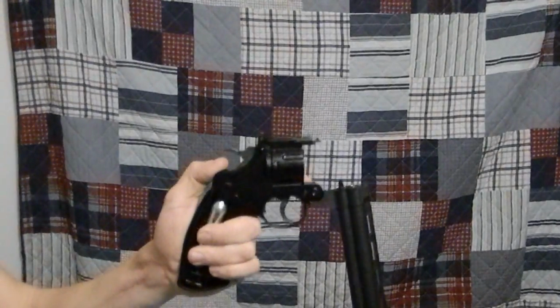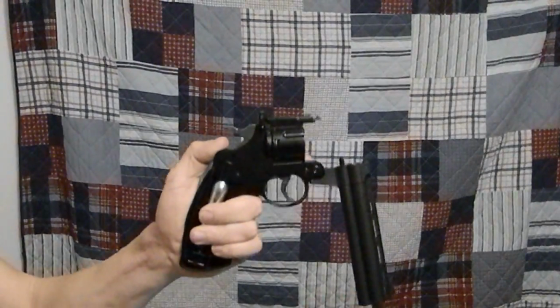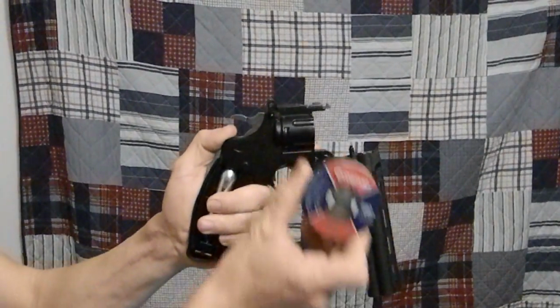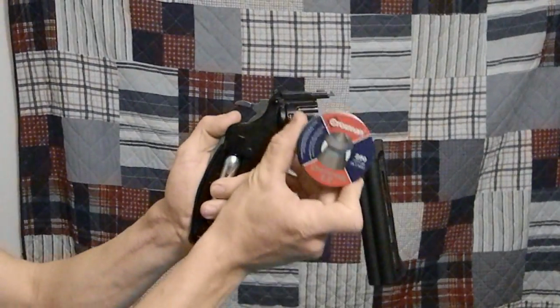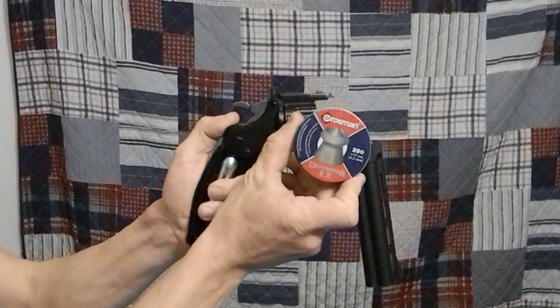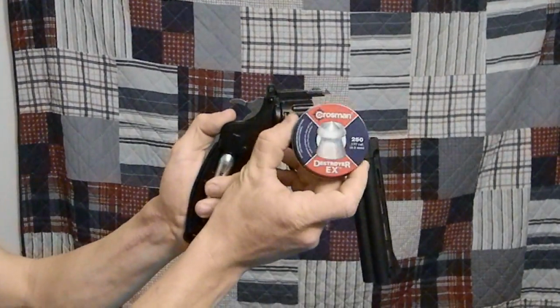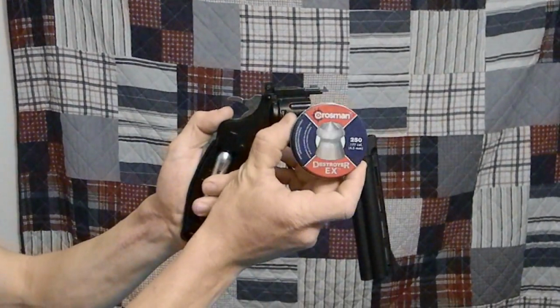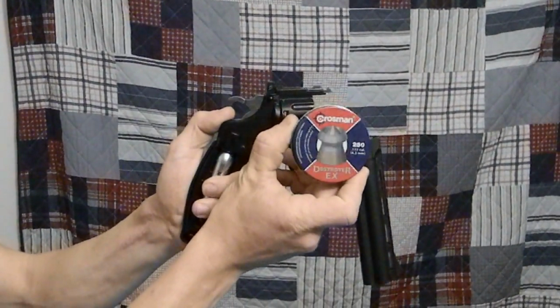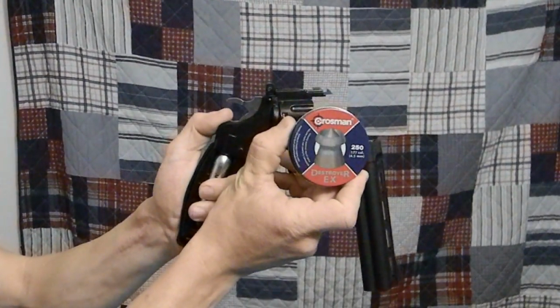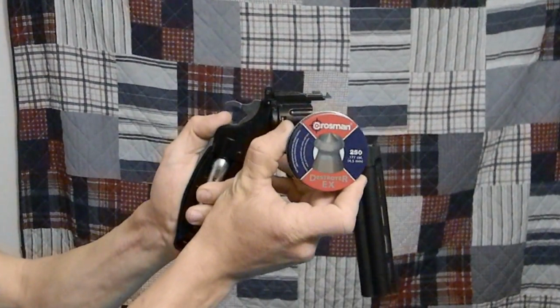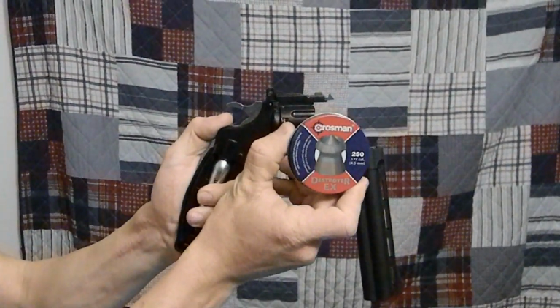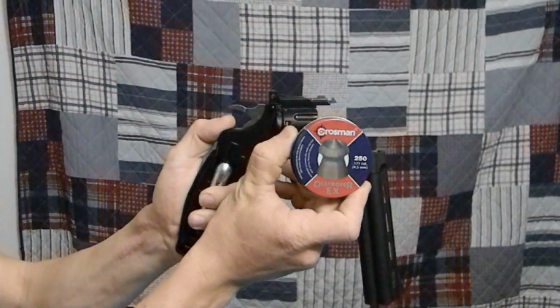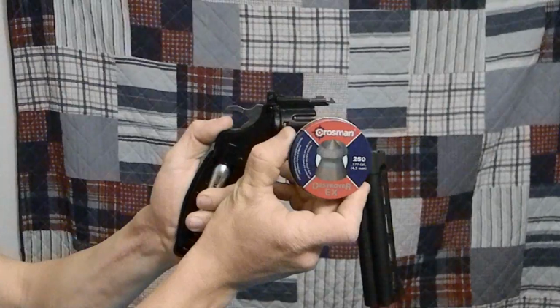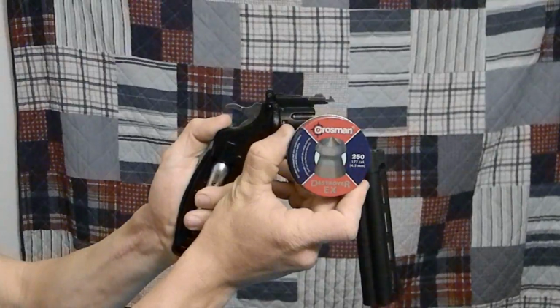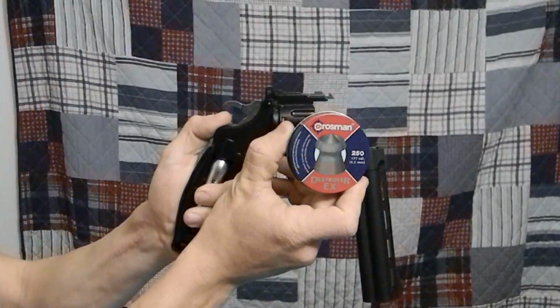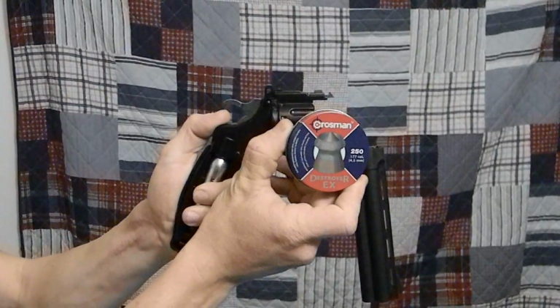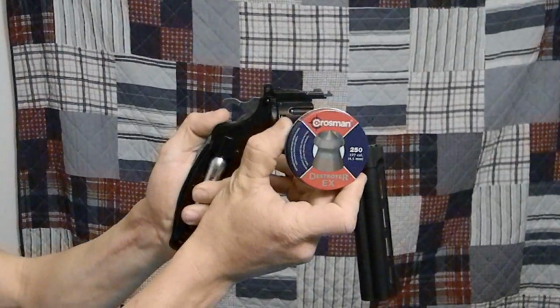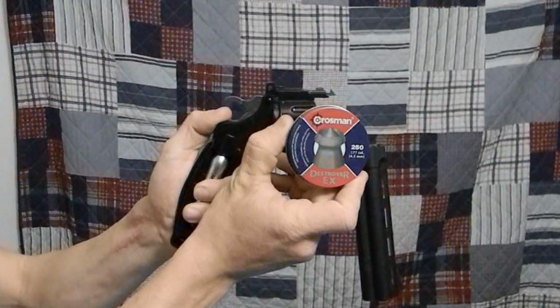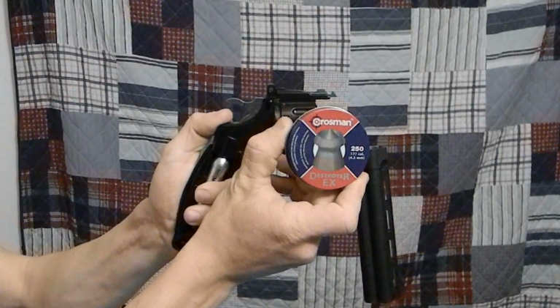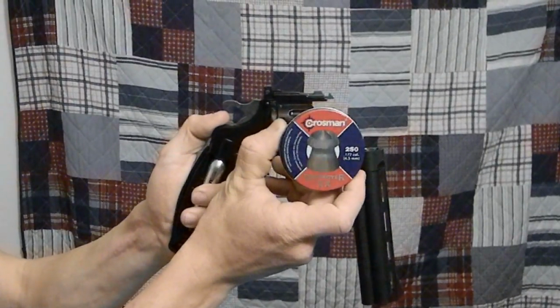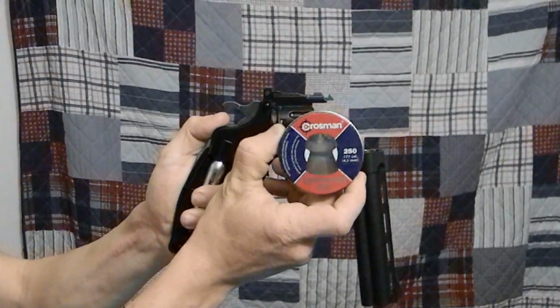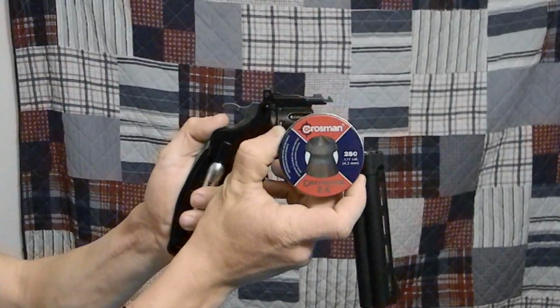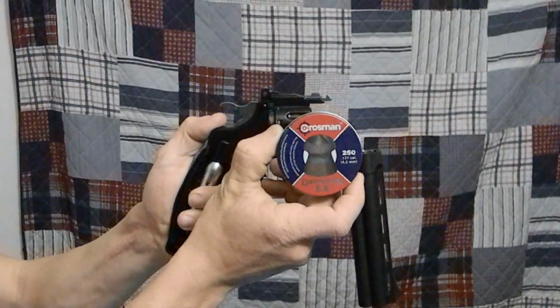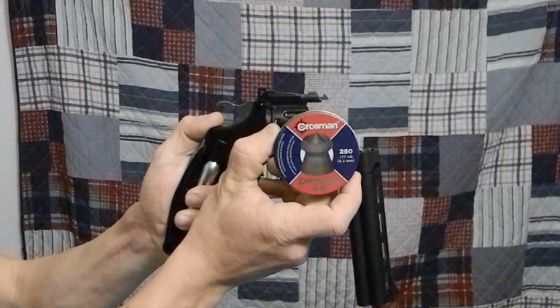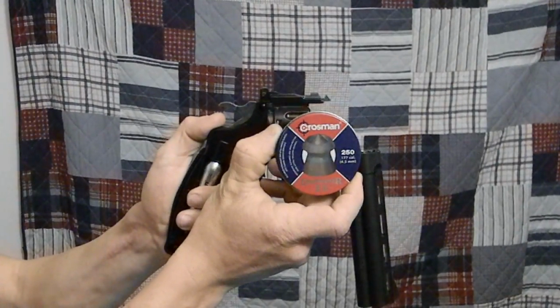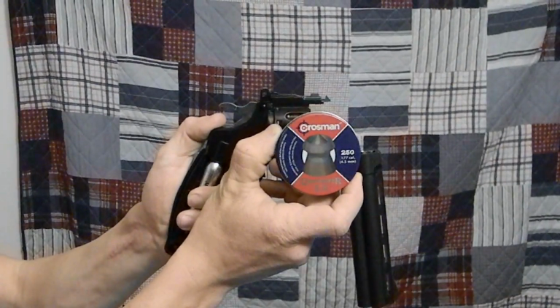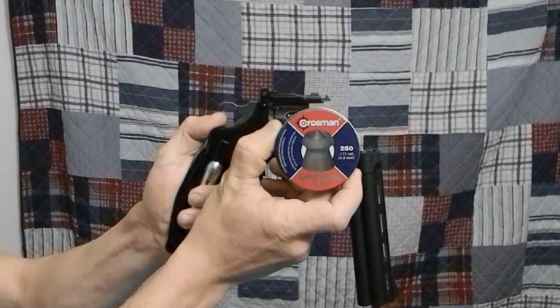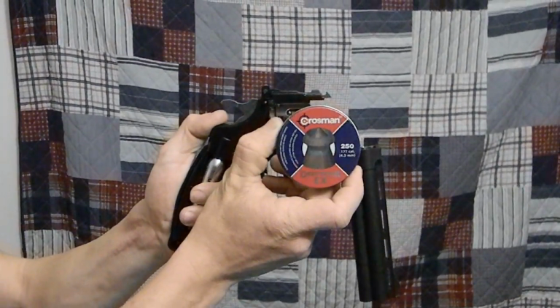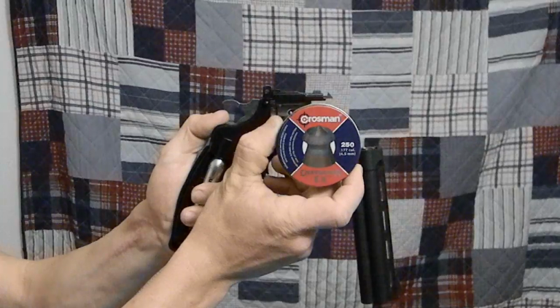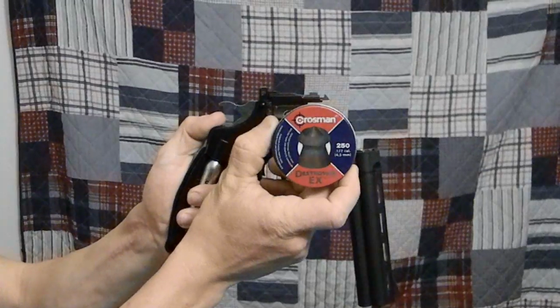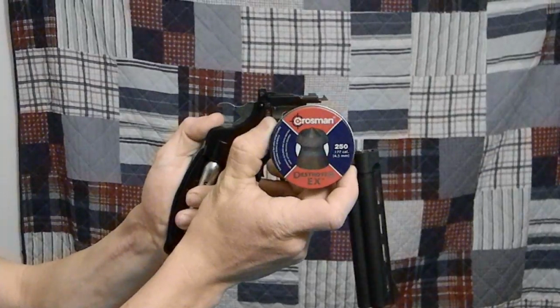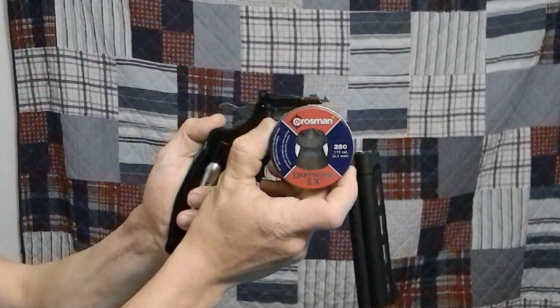I will be using nice, inexpensive, accurate, good penetrating Crossman Destroyer EX's for this test. Purchased at Walmart for $2.88.